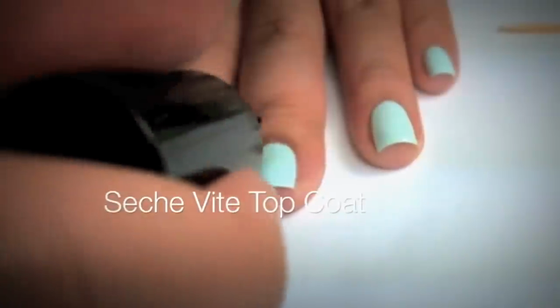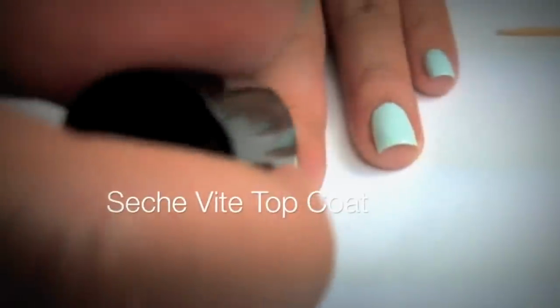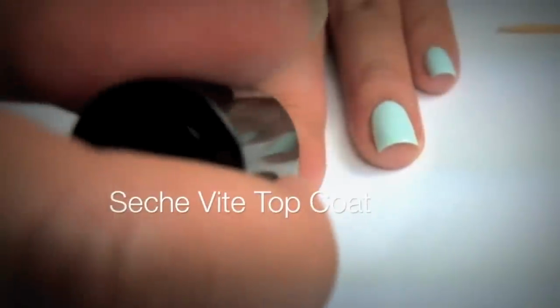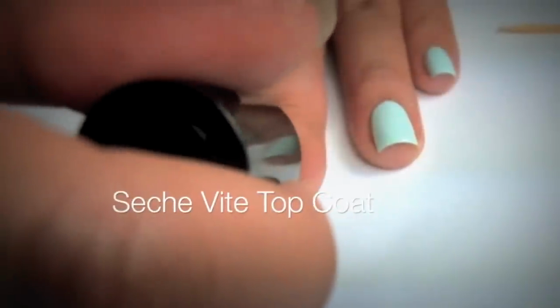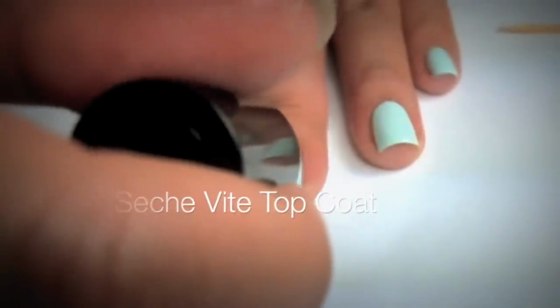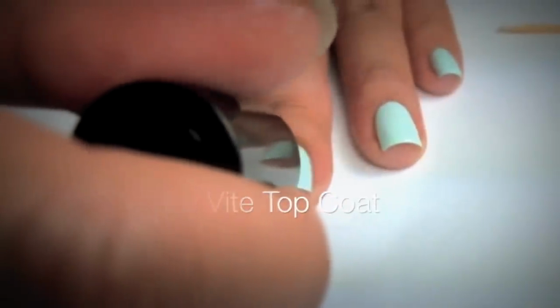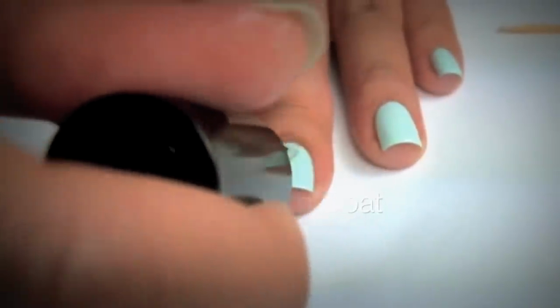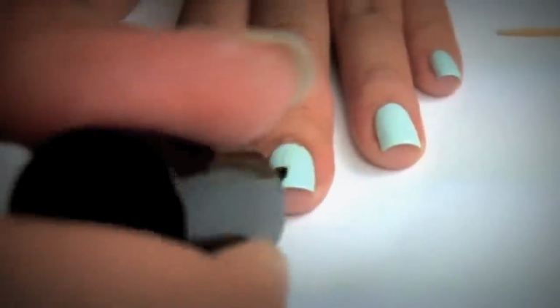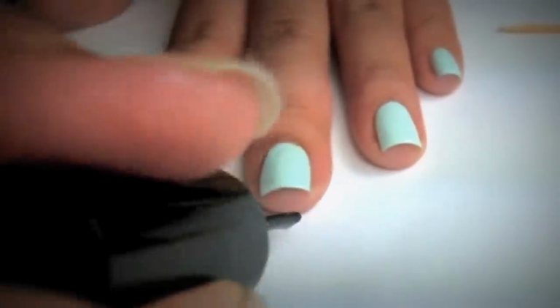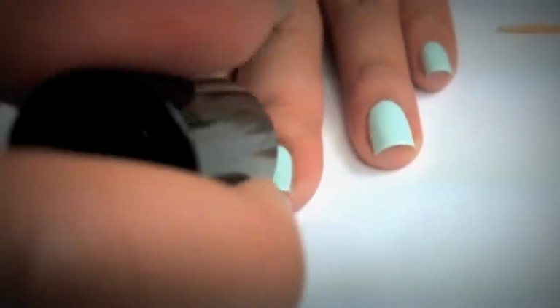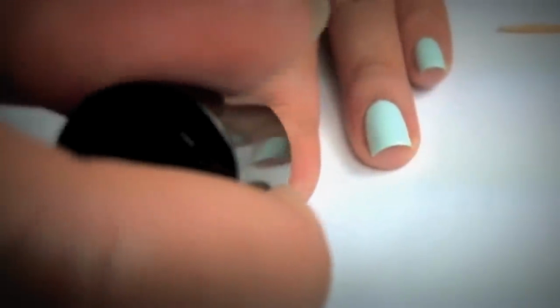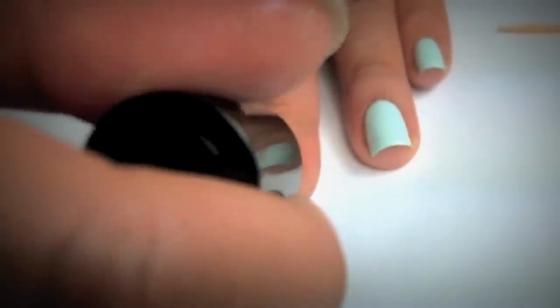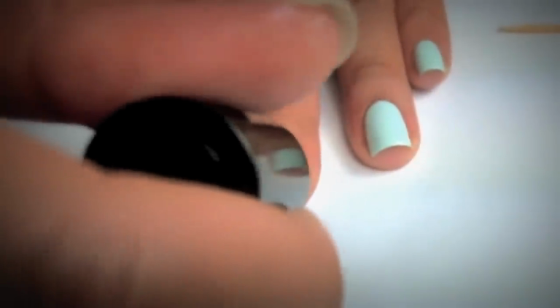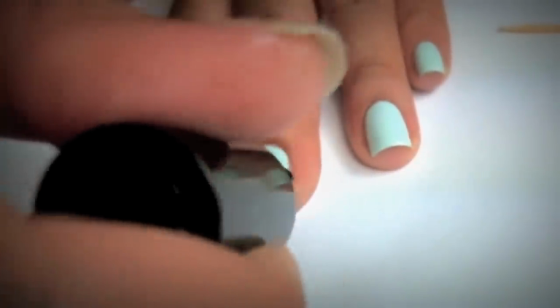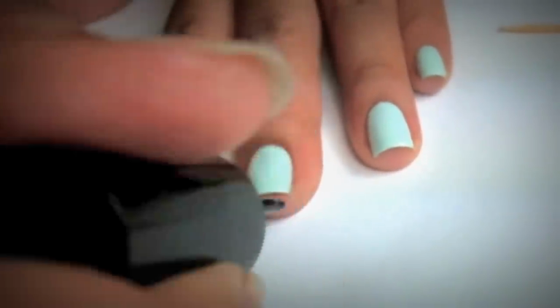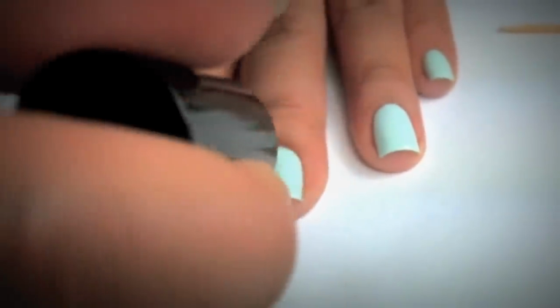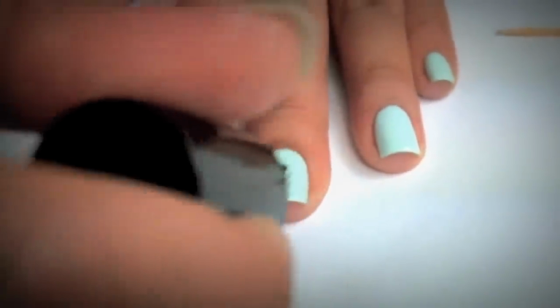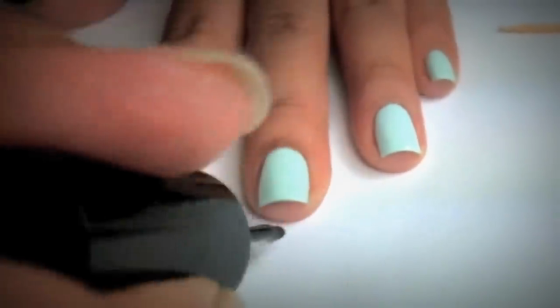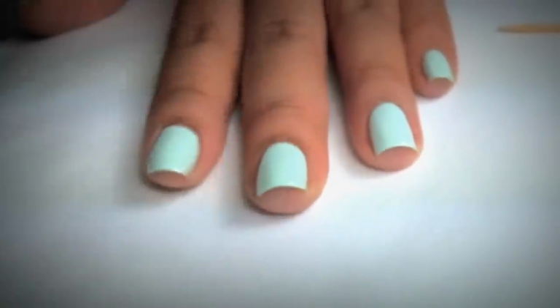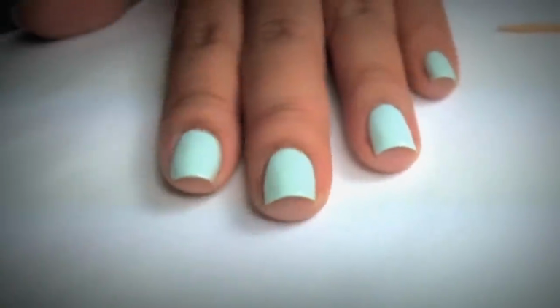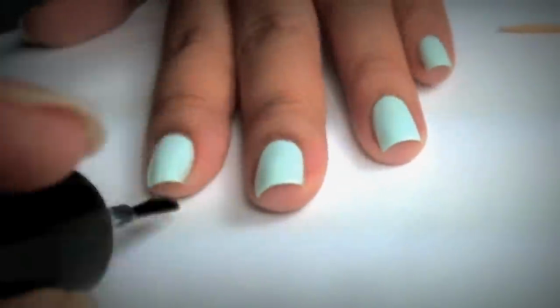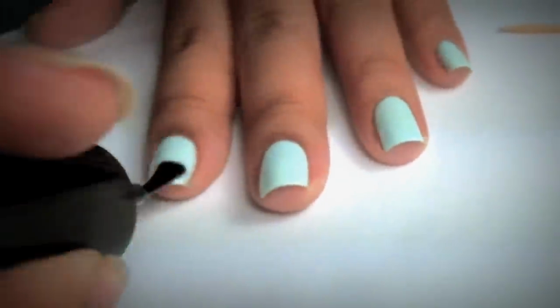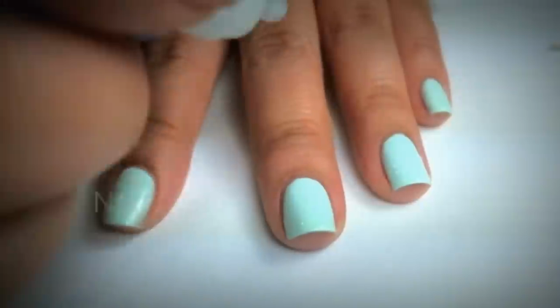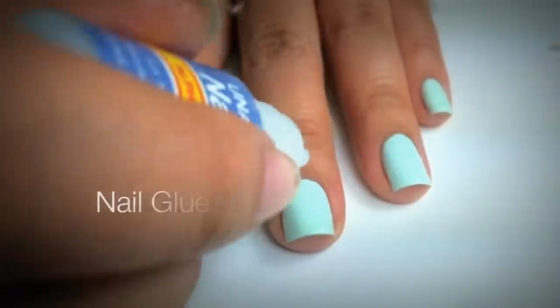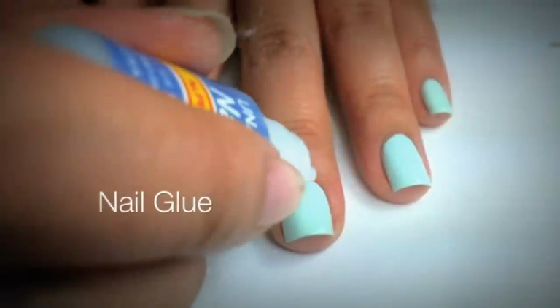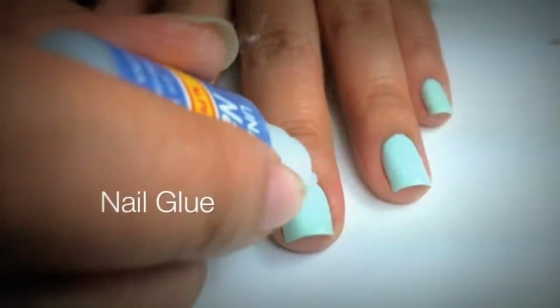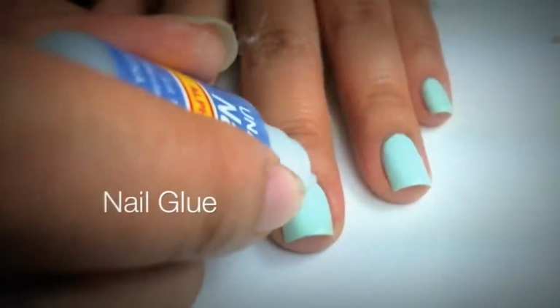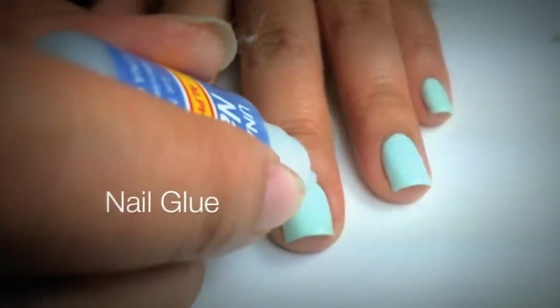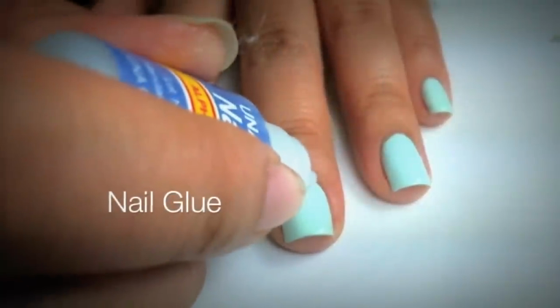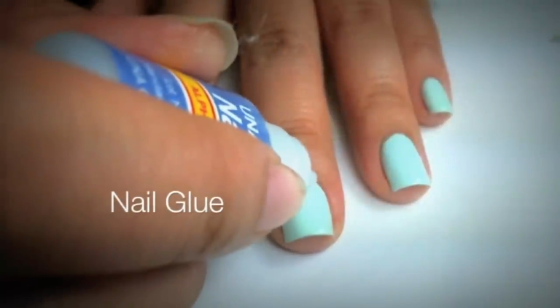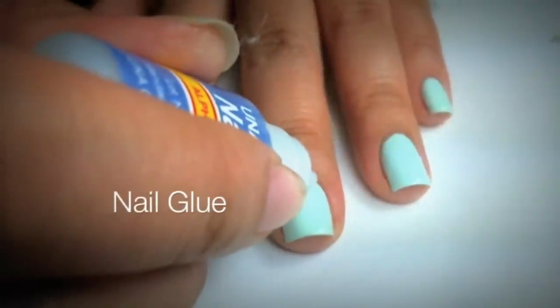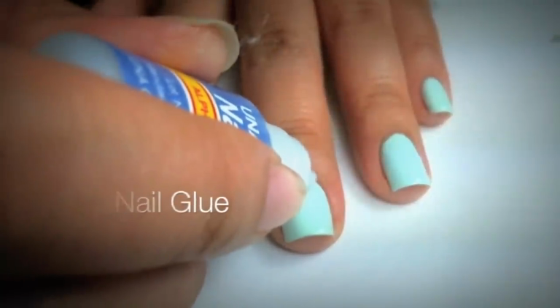With Sedge Feet Top Coat, I'm going to apply it to make sure it dries. Then I'm going to add a dab of nail glue.